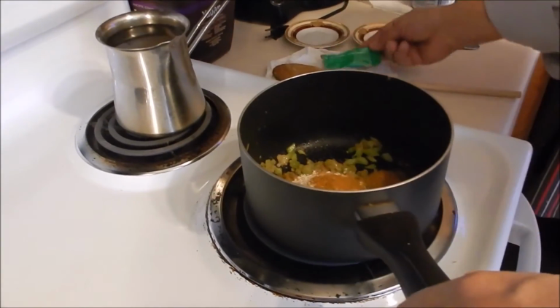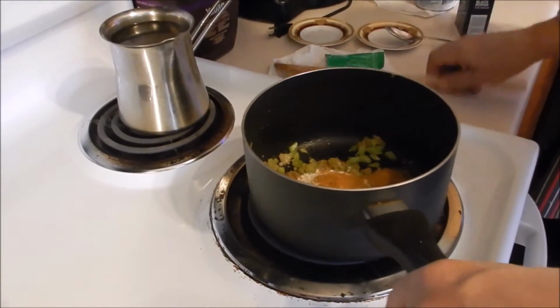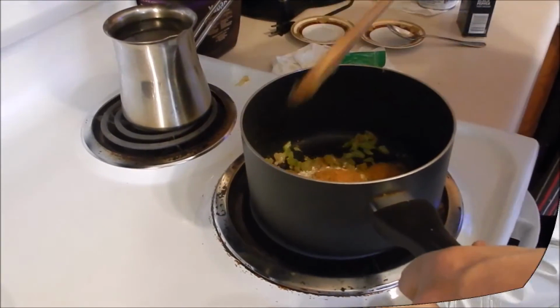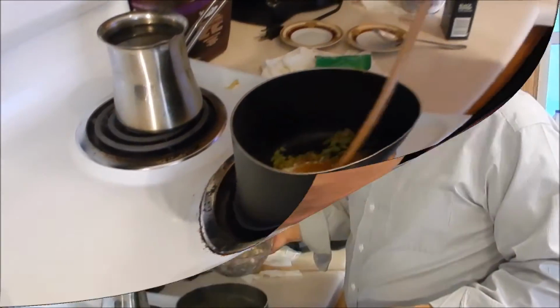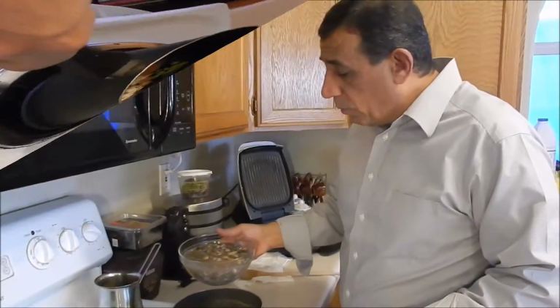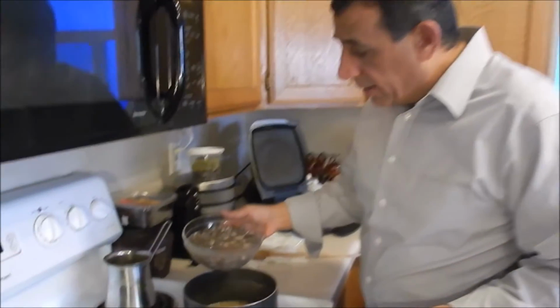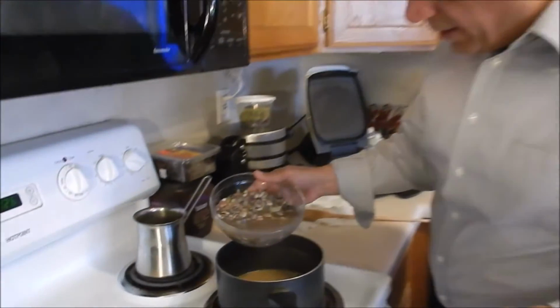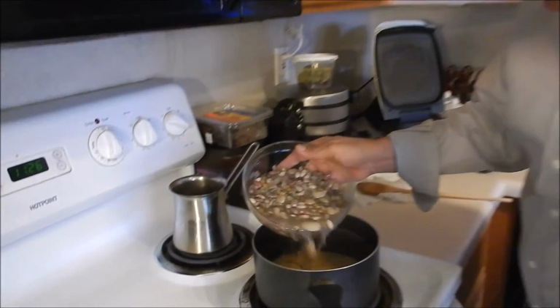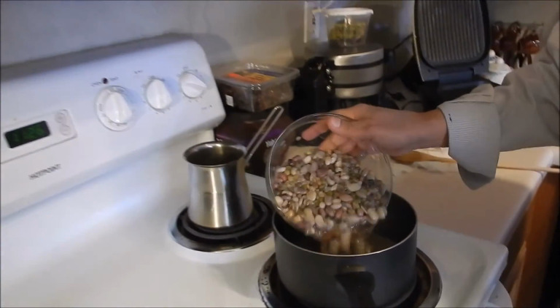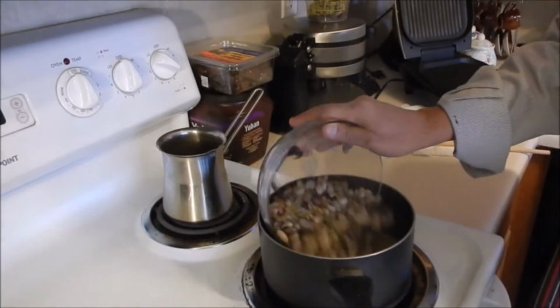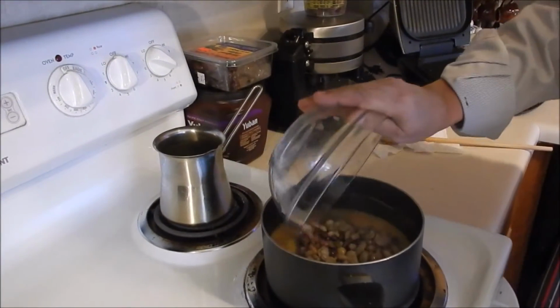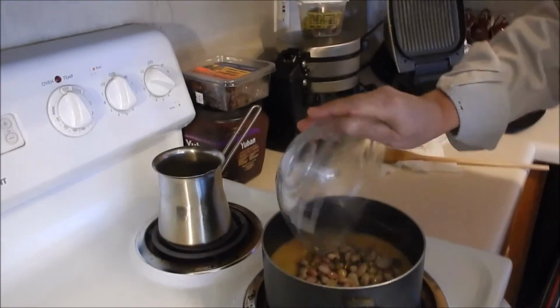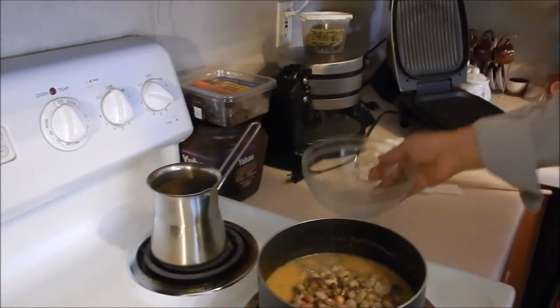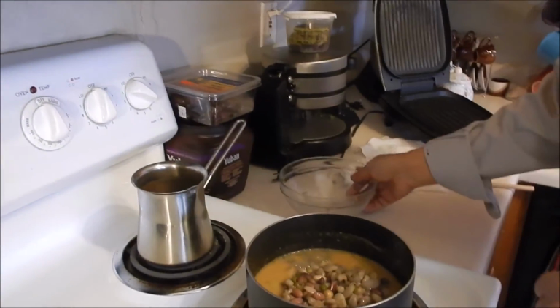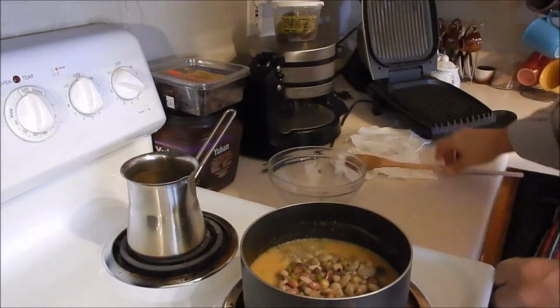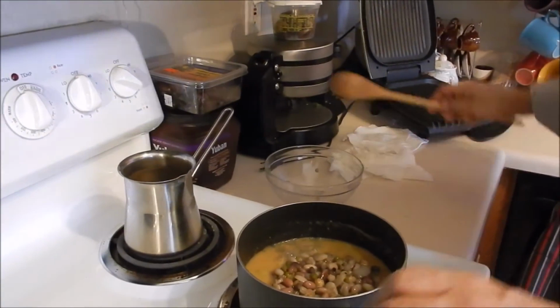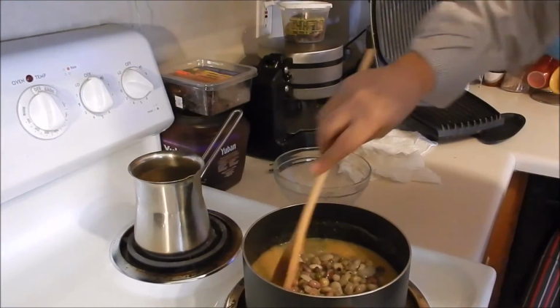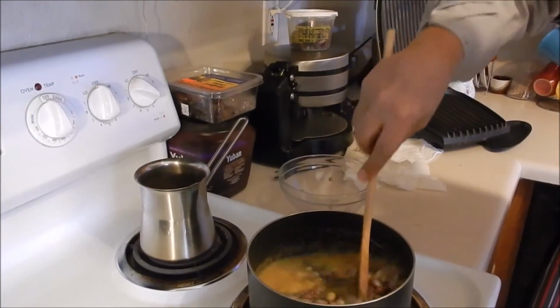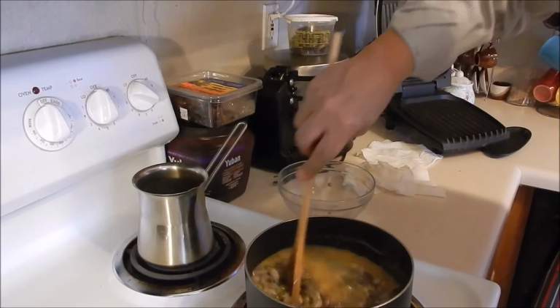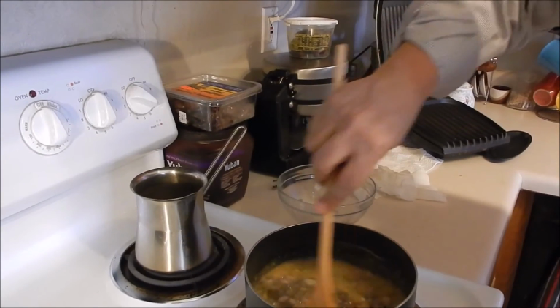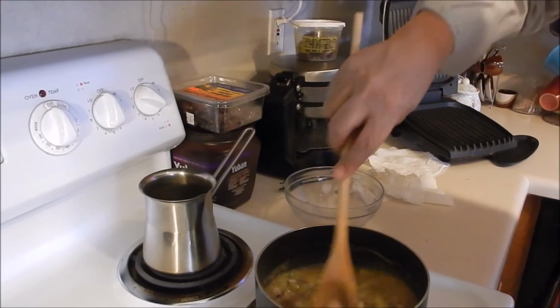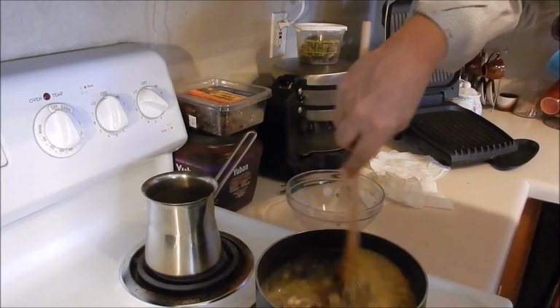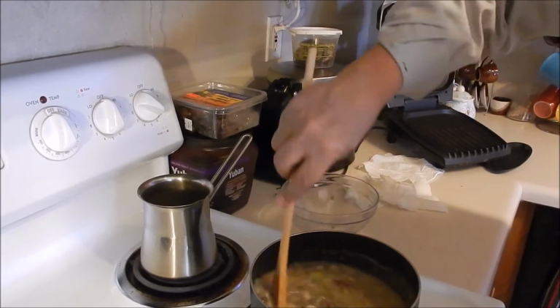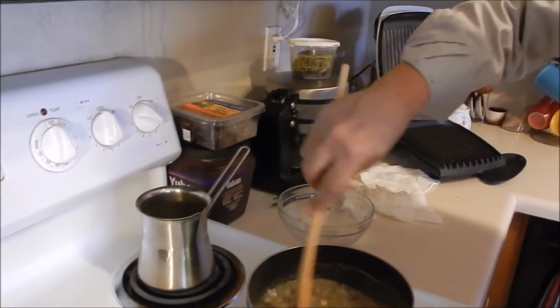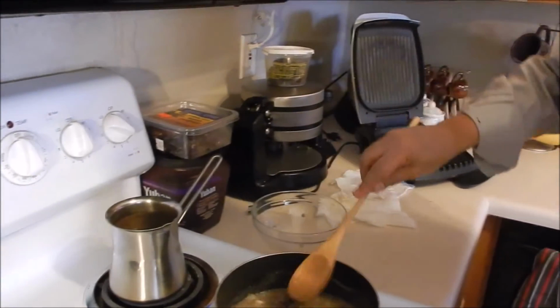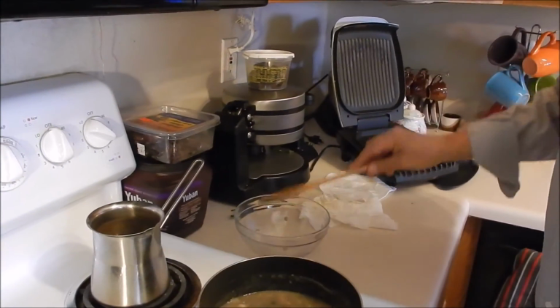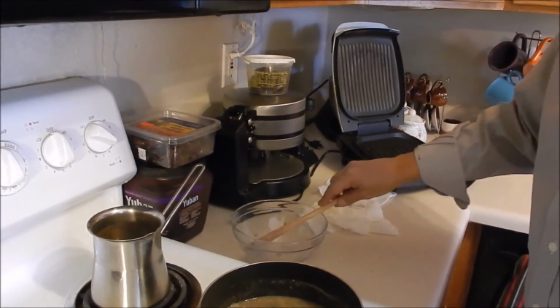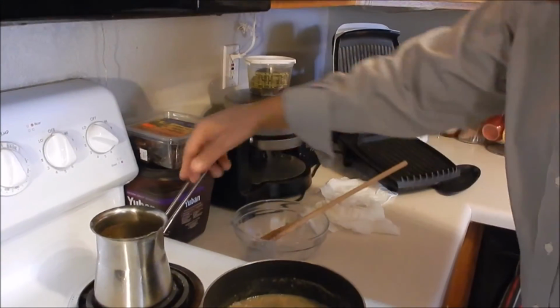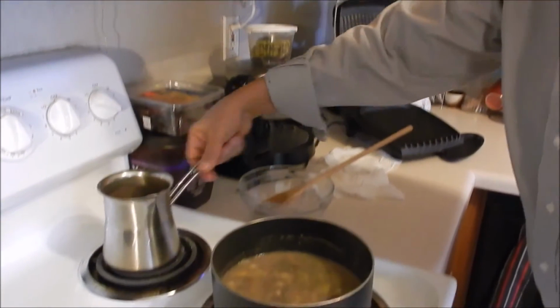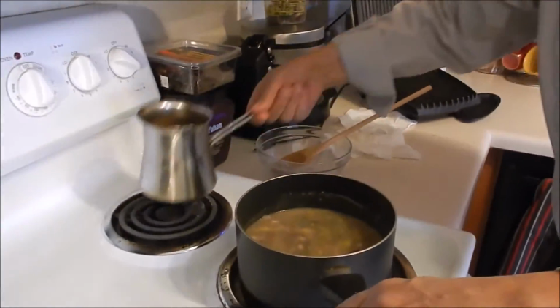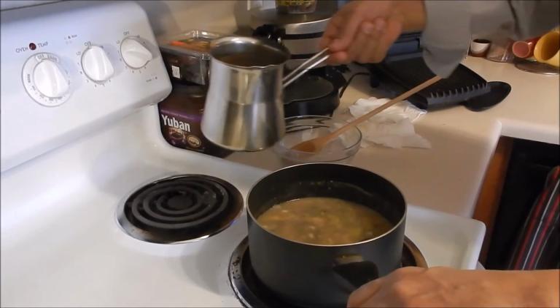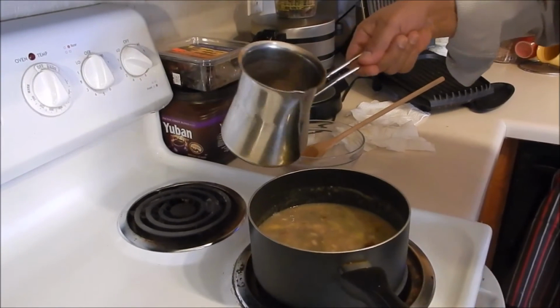And we'll mix it together. Now we're going to add the grain mix and then mix it. Then we add hot water, maybe like a cup and a half.